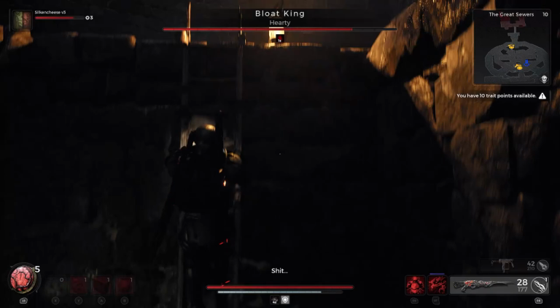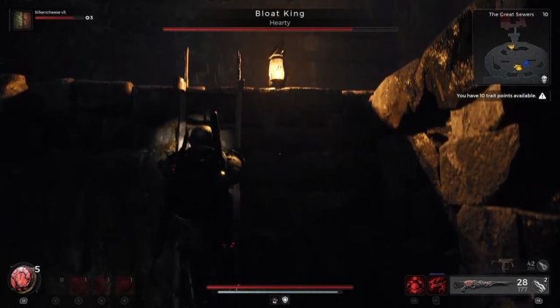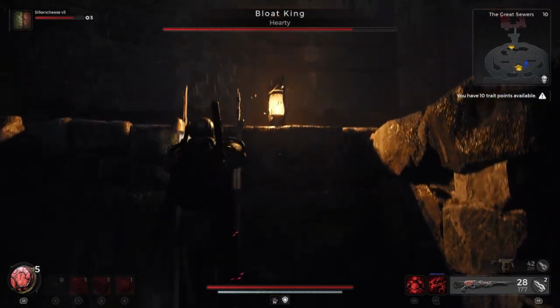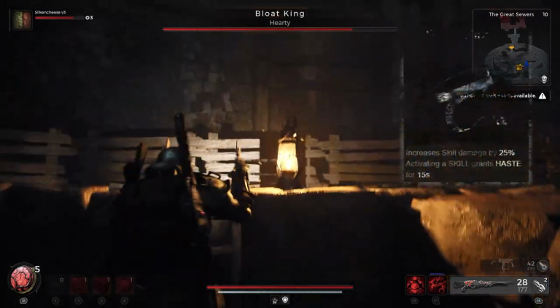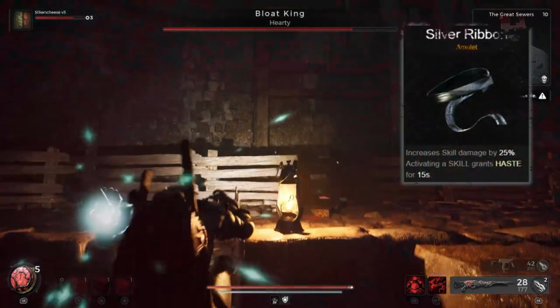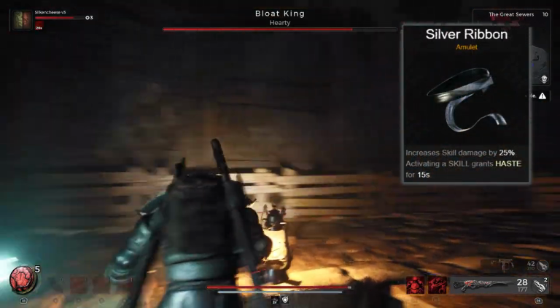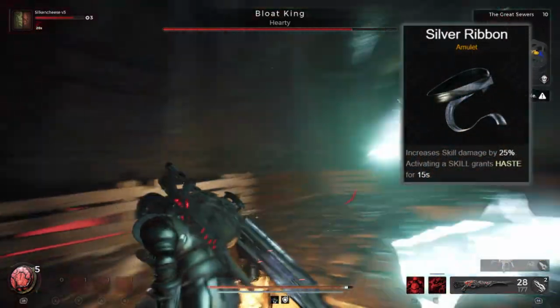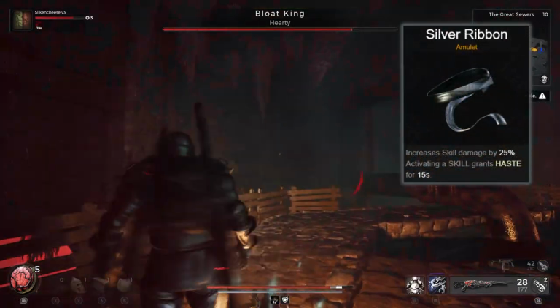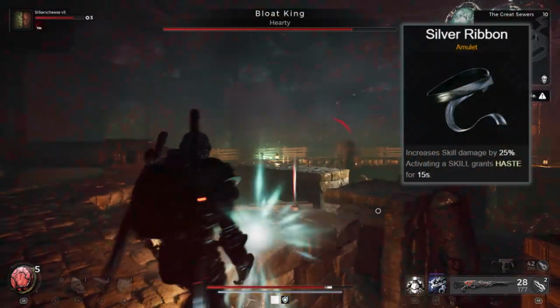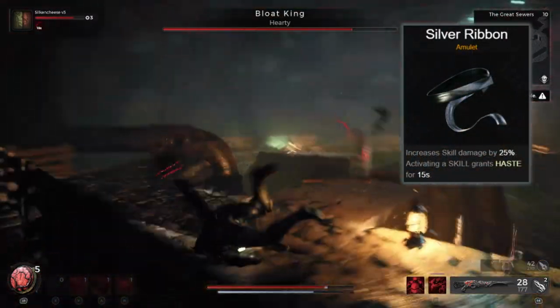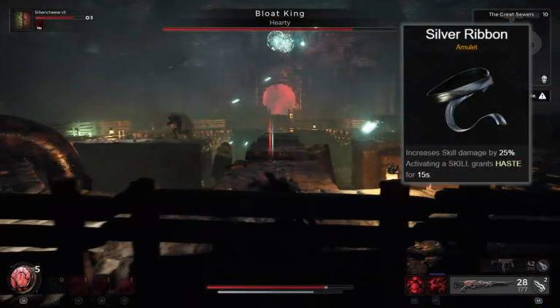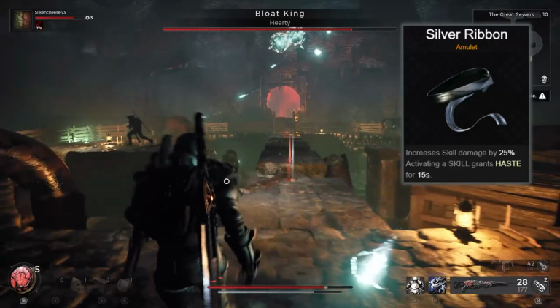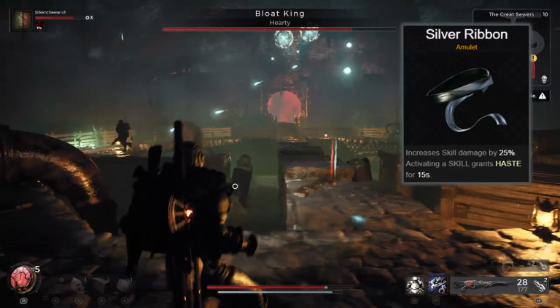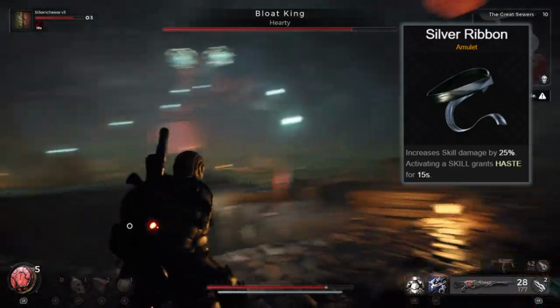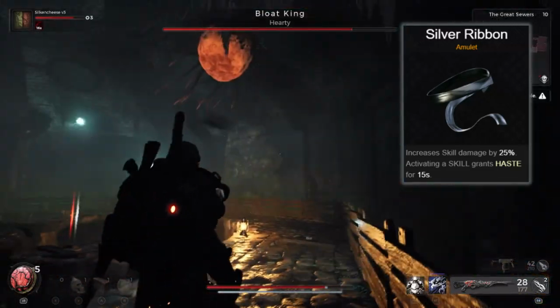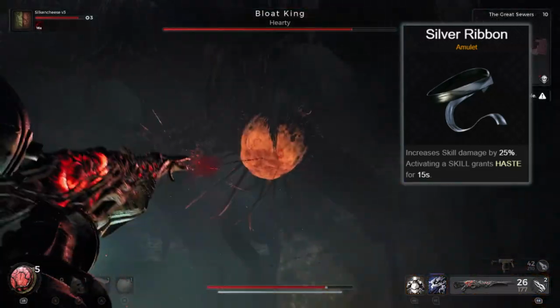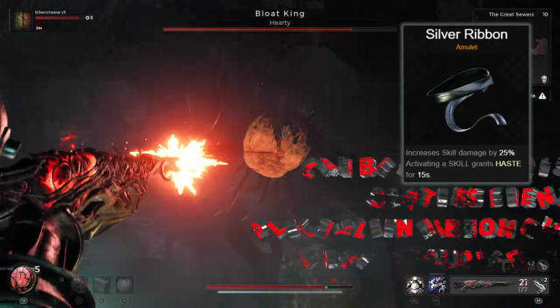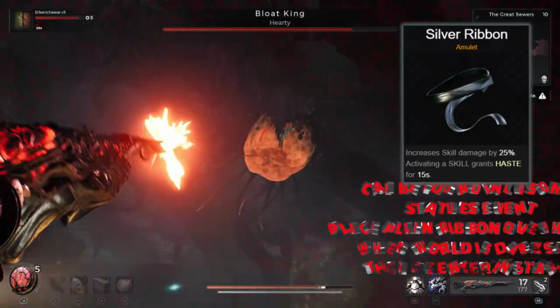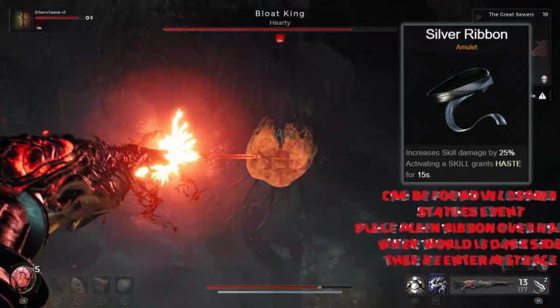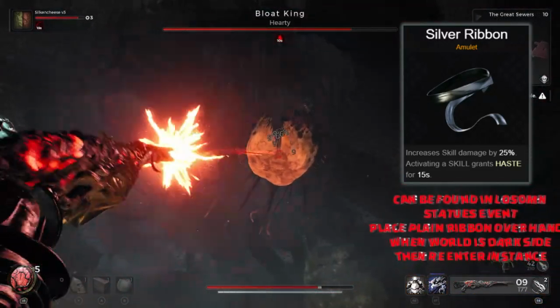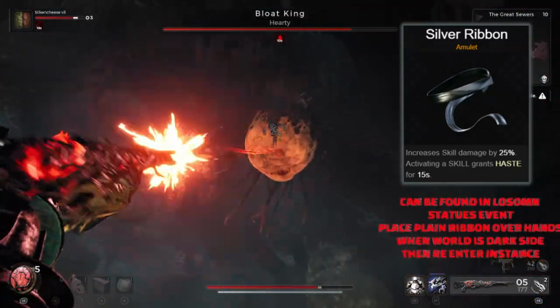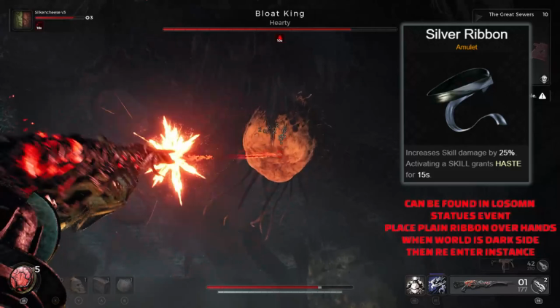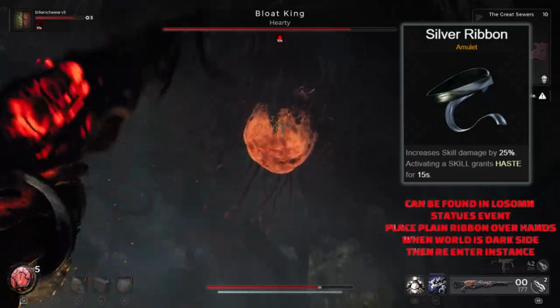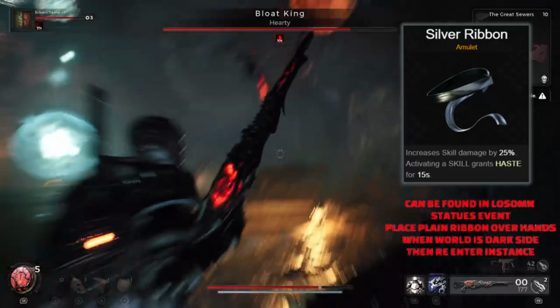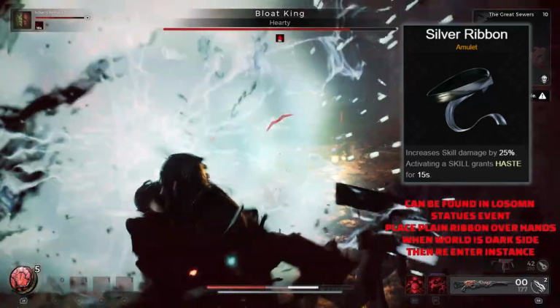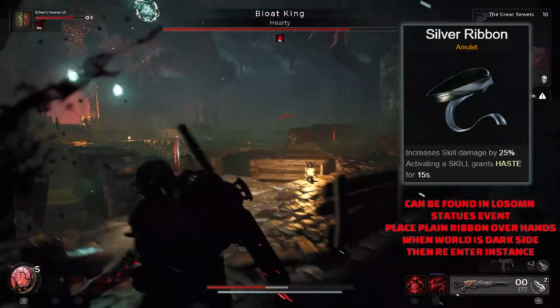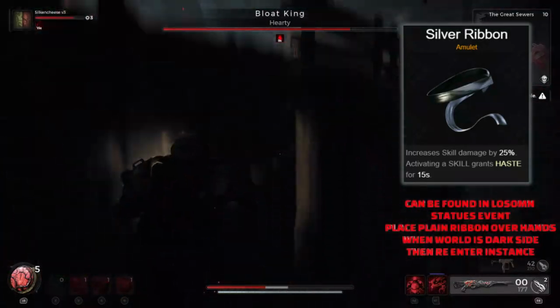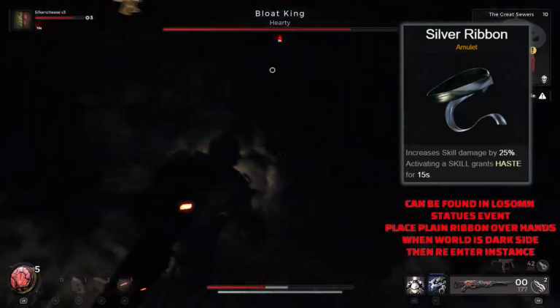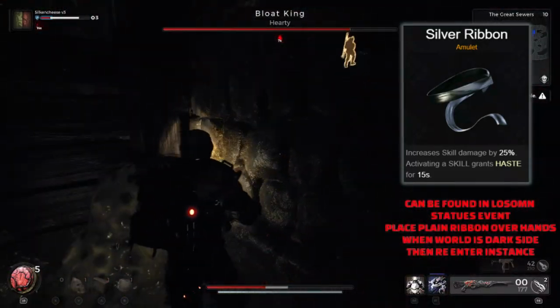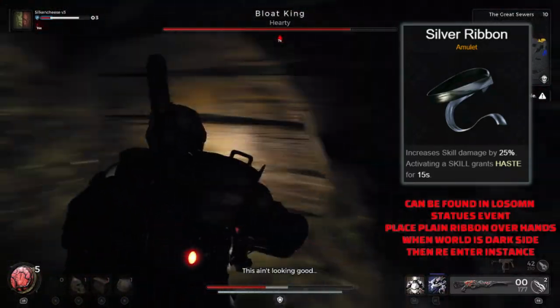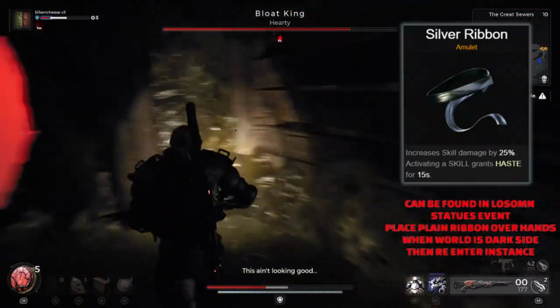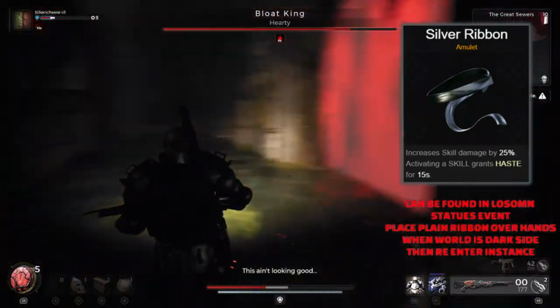Another amulet that's amazing for skill builds is the Silver Ribbon. It increases your skill damage by 25% and activating a skill grants you haste for 15 seconds. Easy to use and a nice little damage buffer for all of your skills.